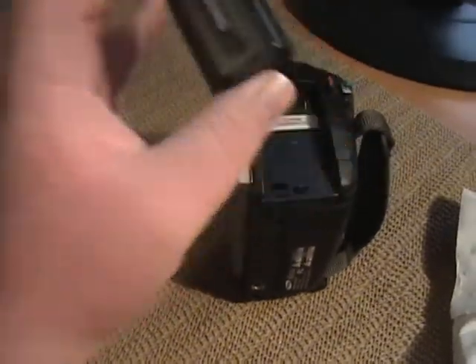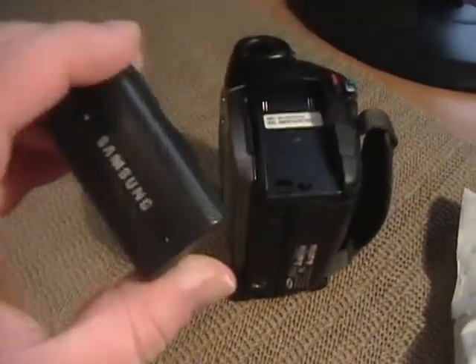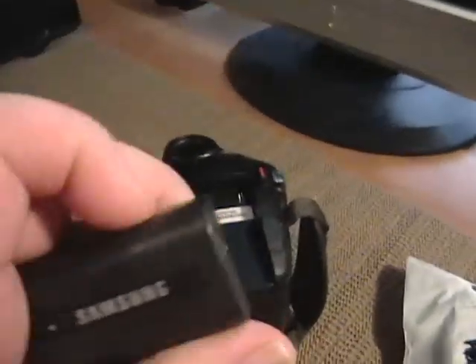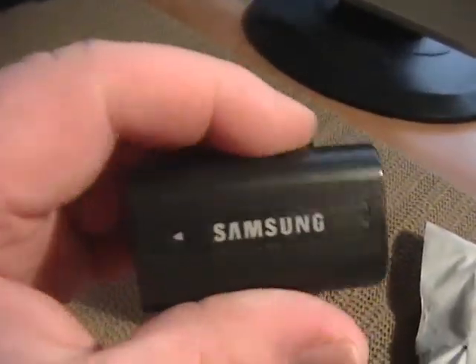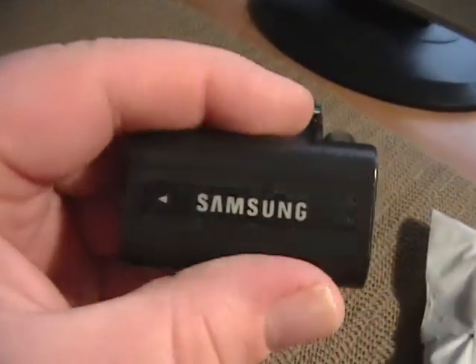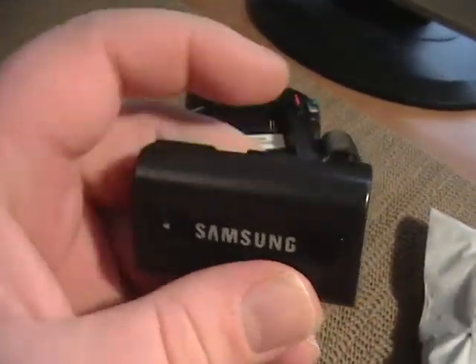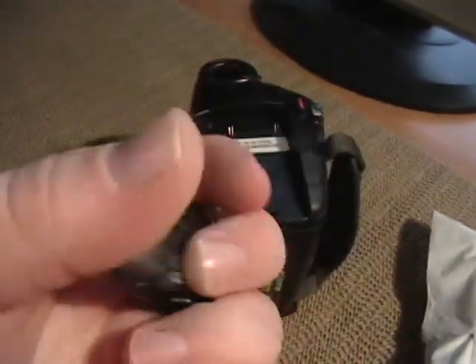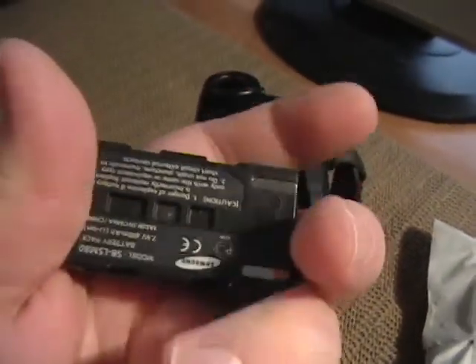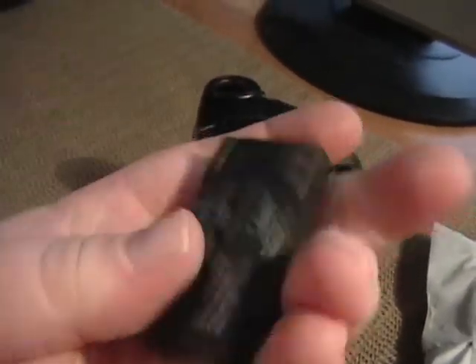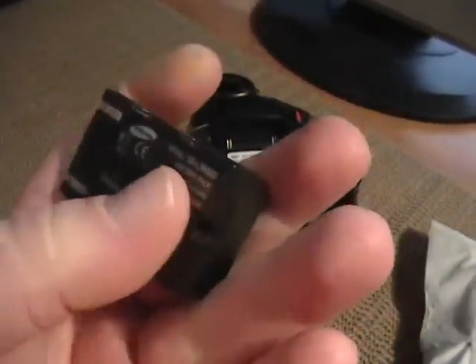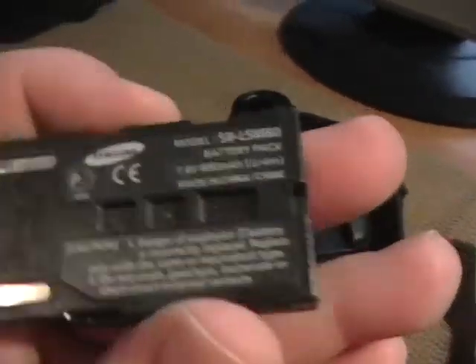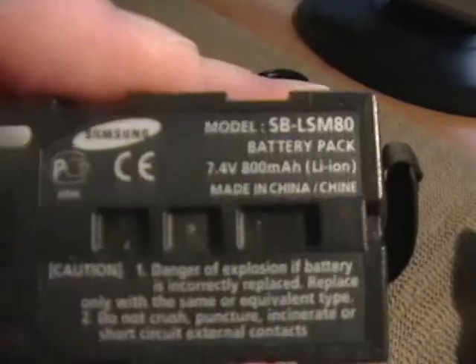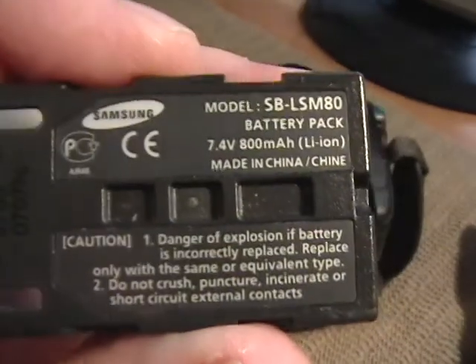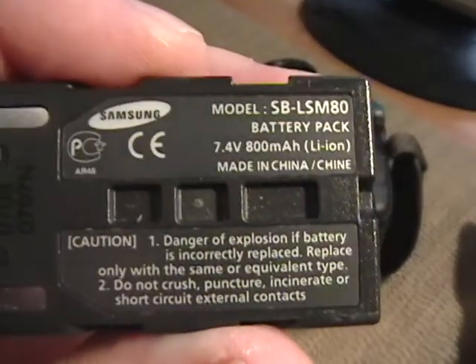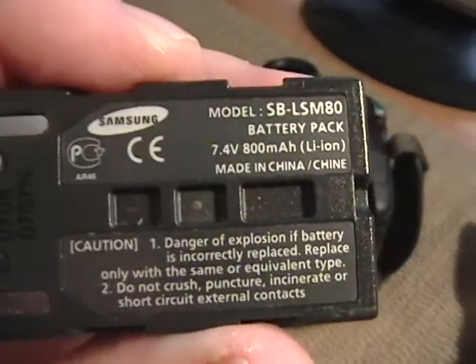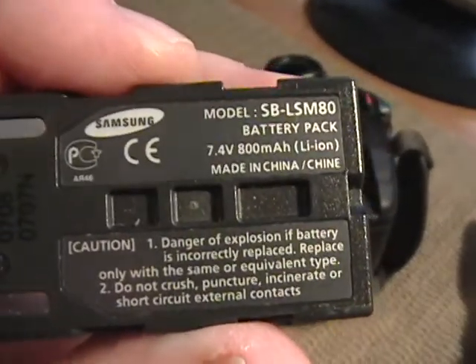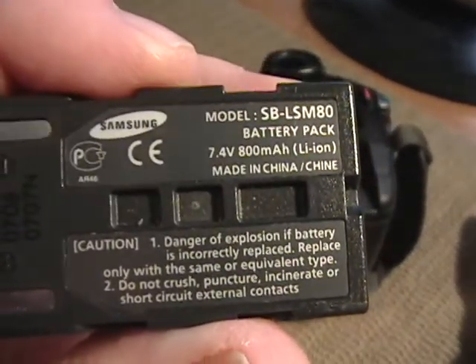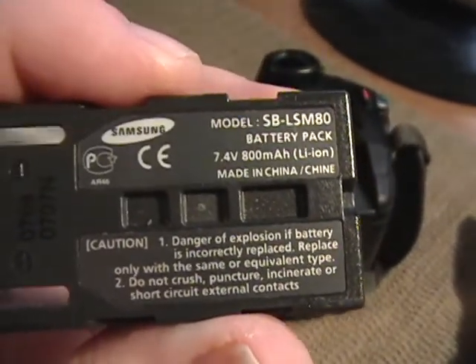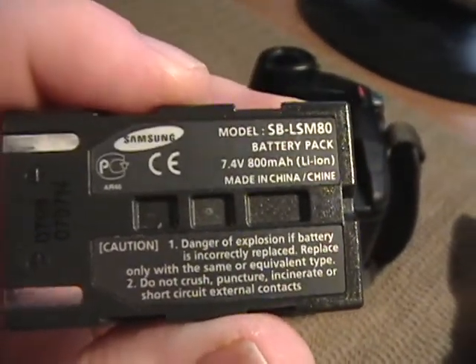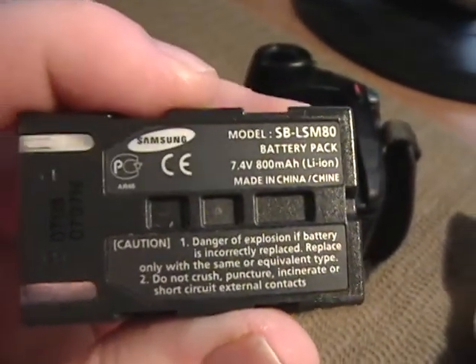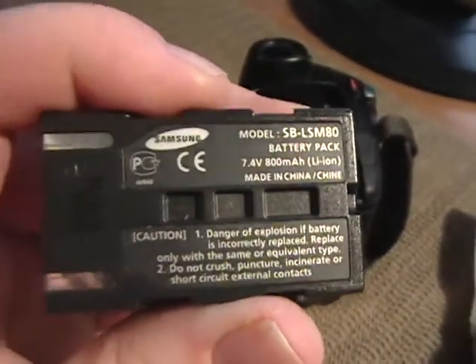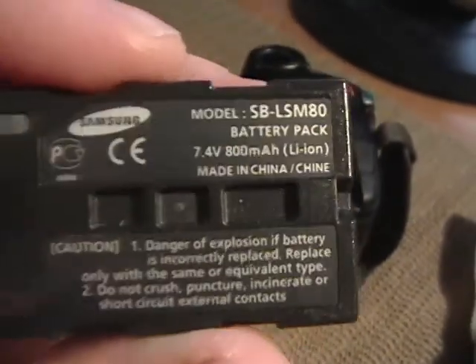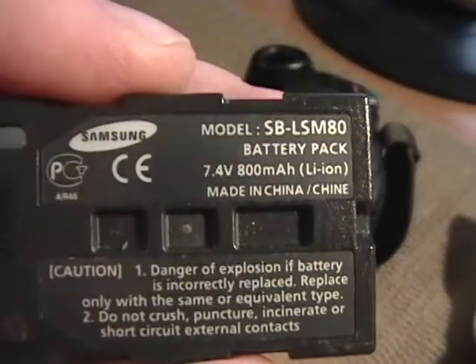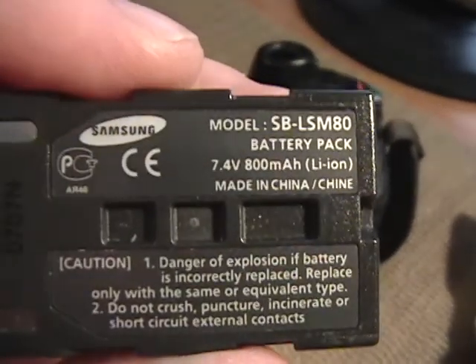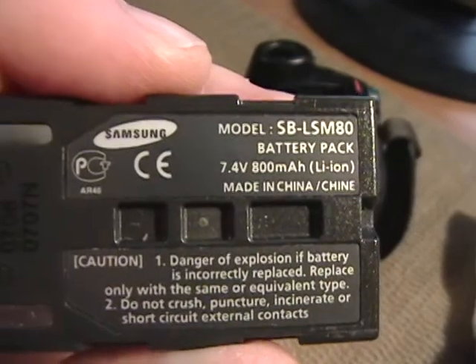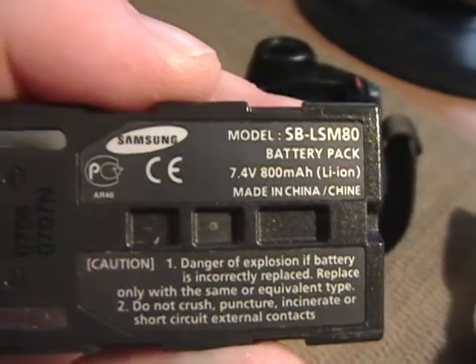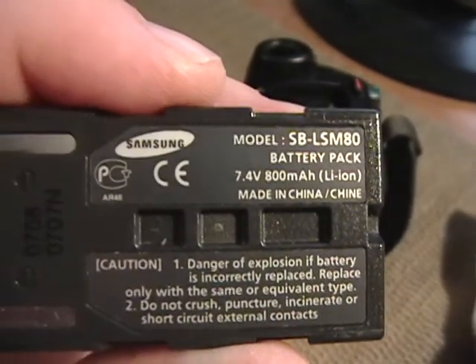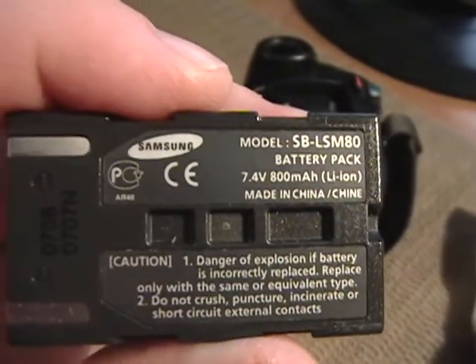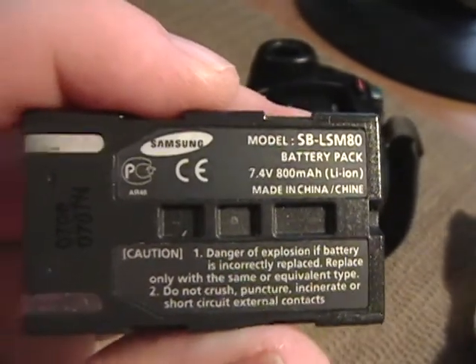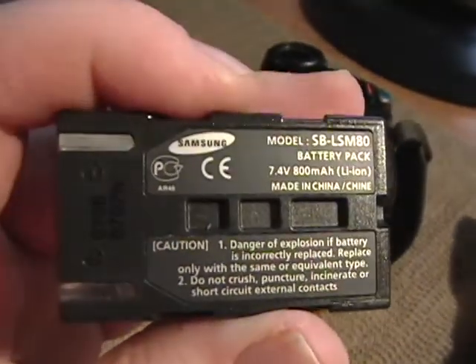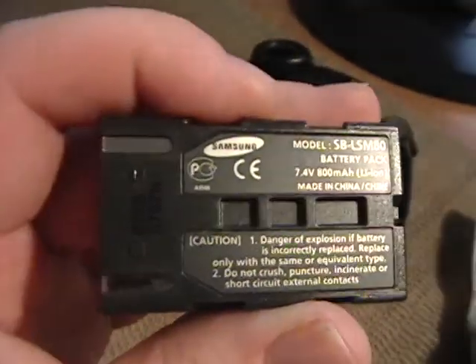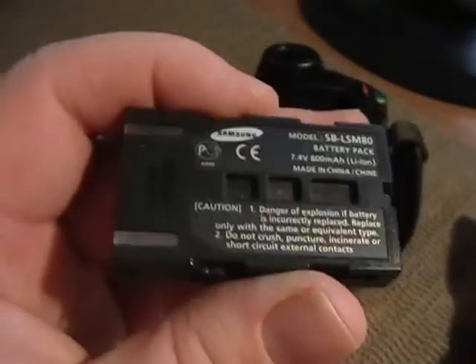What this actually takes is, of course, a Samsung battery, but it is model SB-LSM80. It's a 7.4 volt, 800 milliamp battery, which is decent.